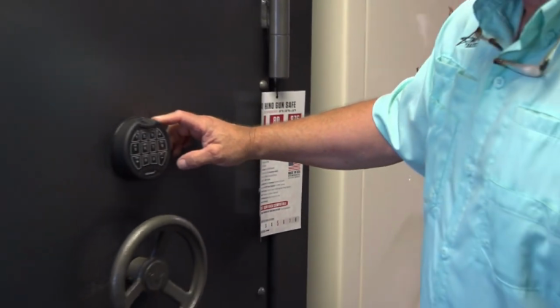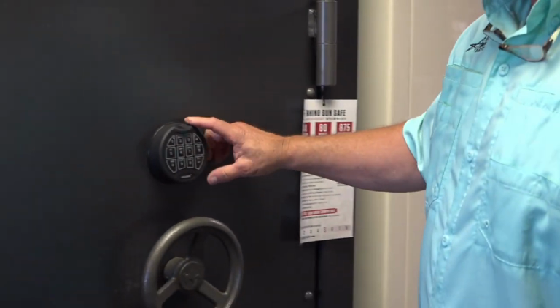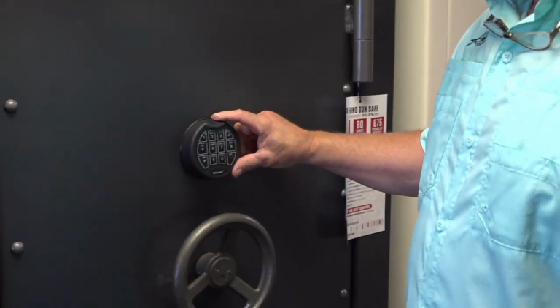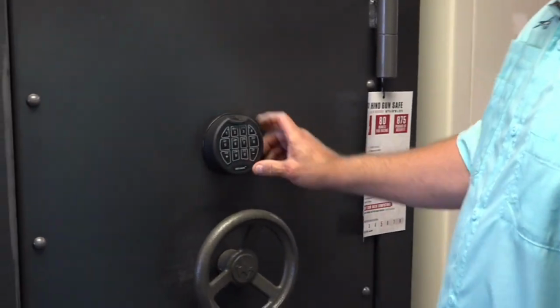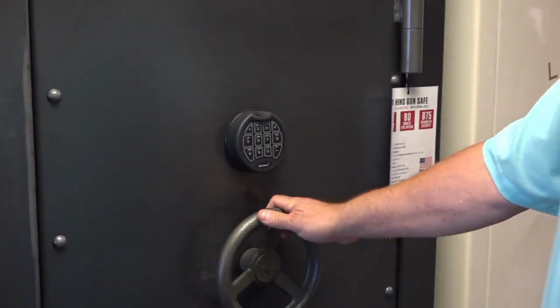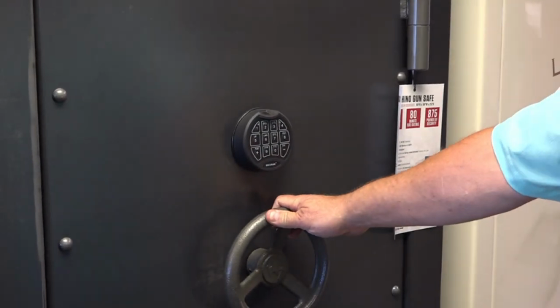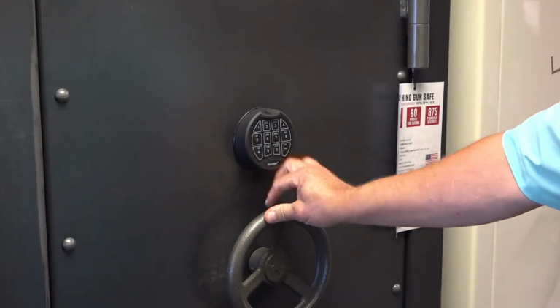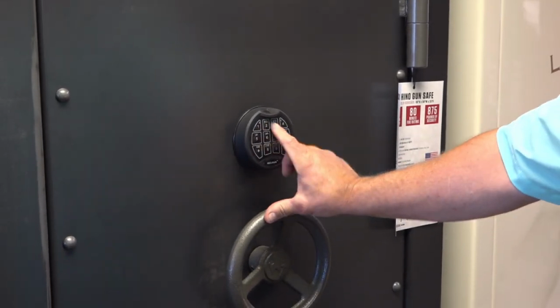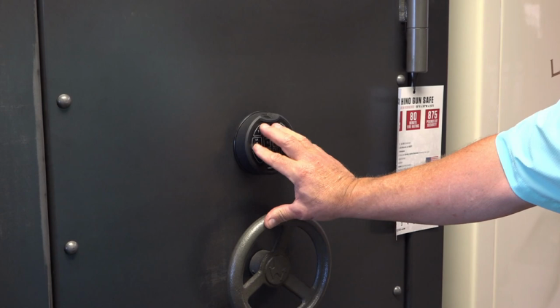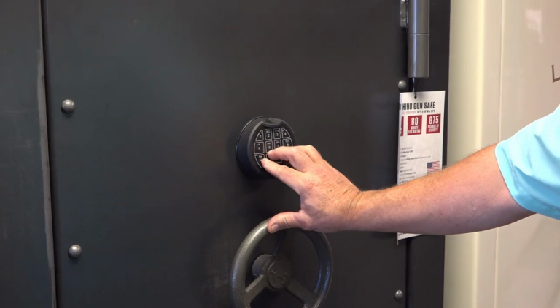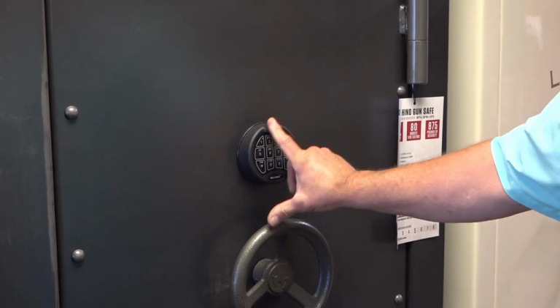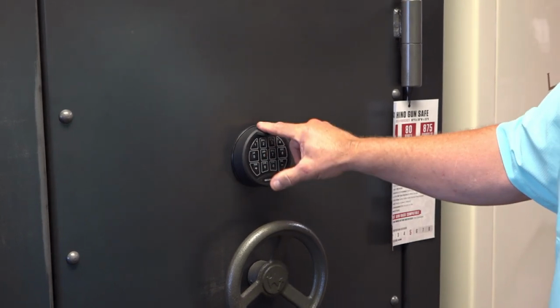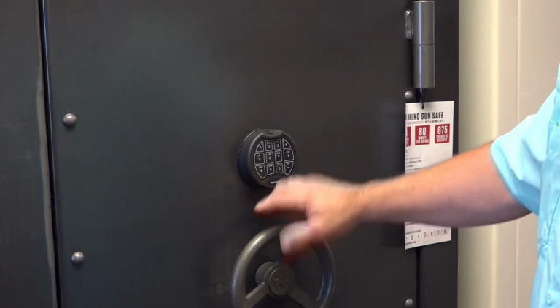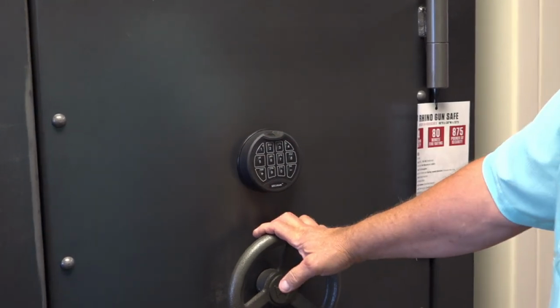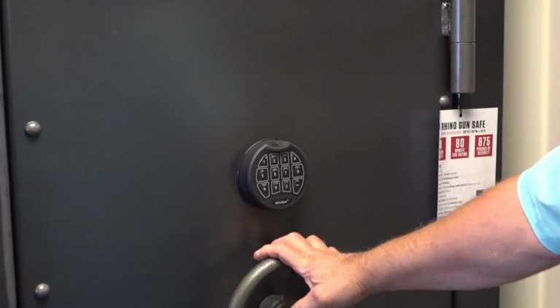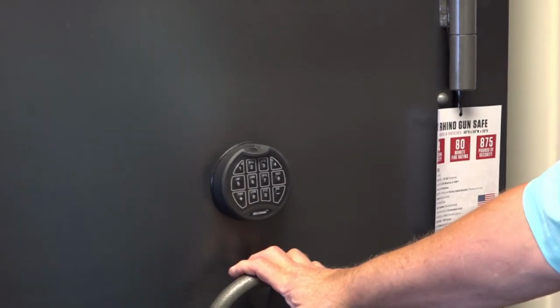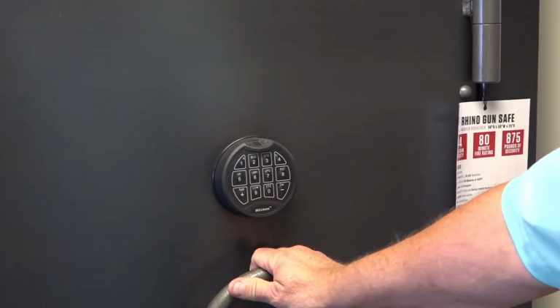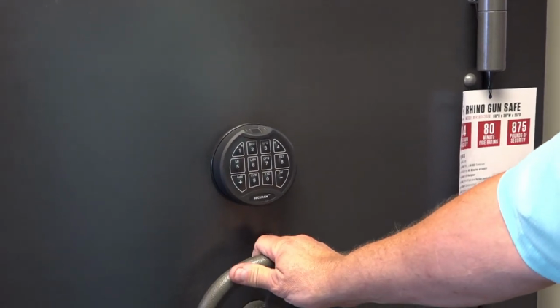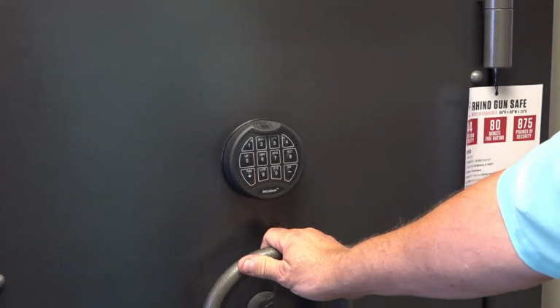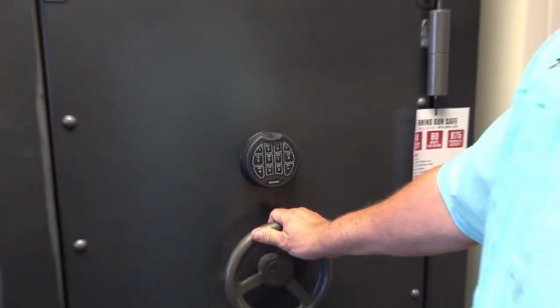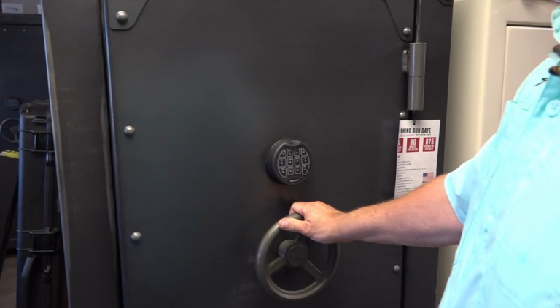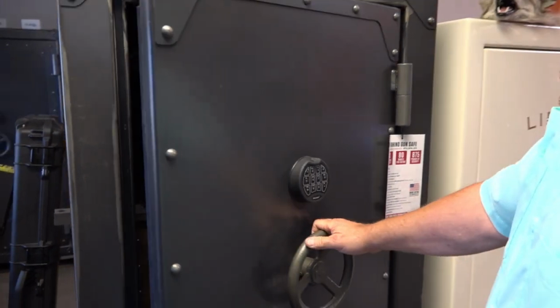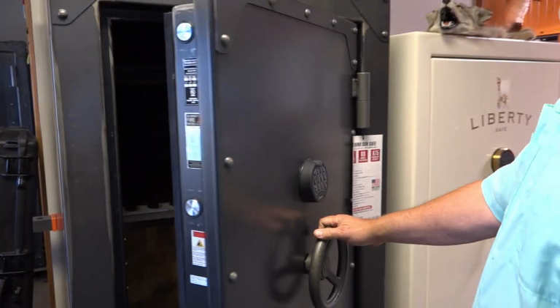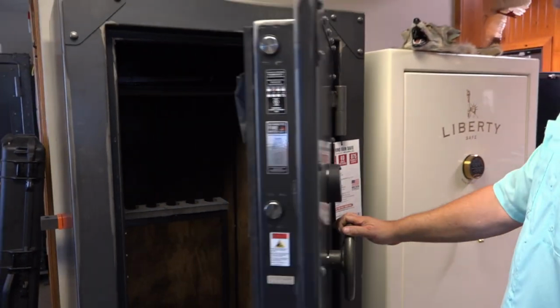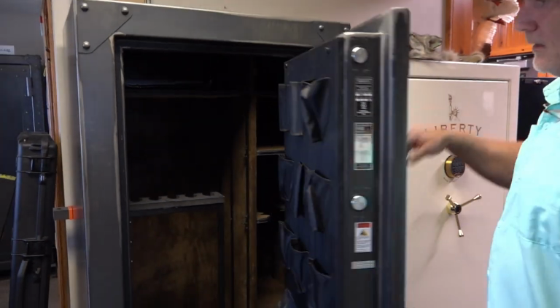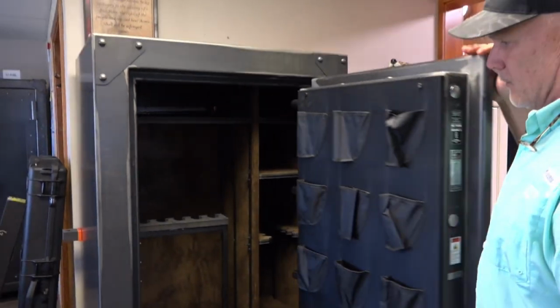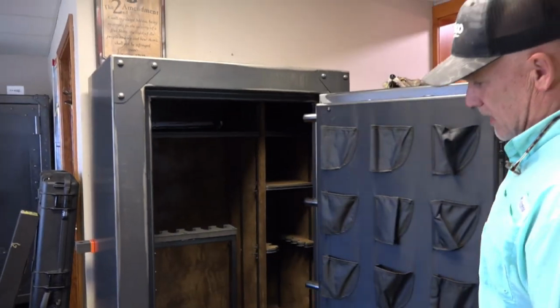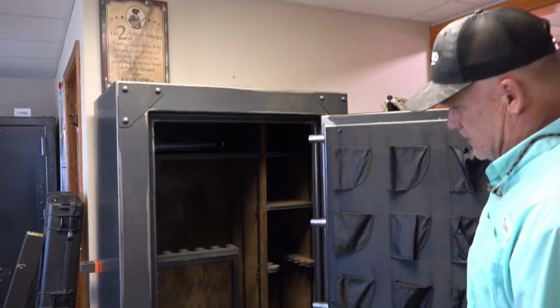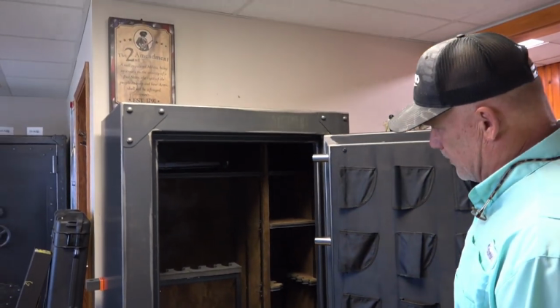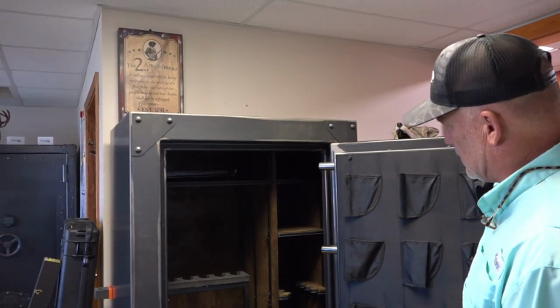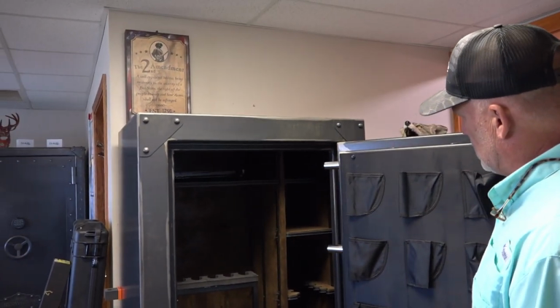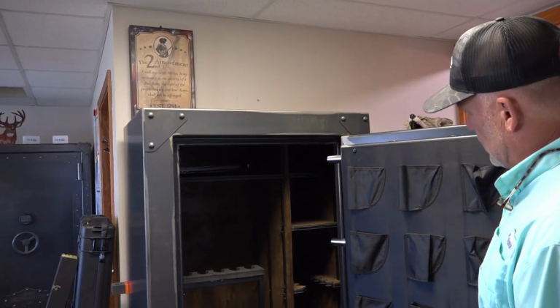This bad boy has the Scan Logic Awesome Secure lock — you can punch your code in or program your fingerprints. It's just got everything you would want in a beautiful-looking safe: the right size, the right capacity, the right fire rating.